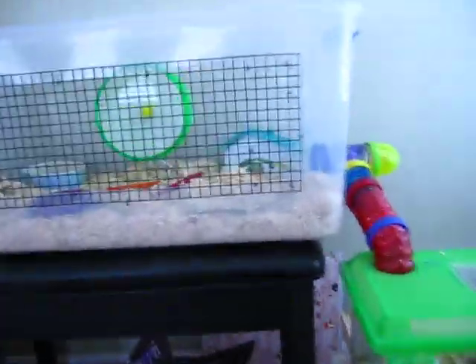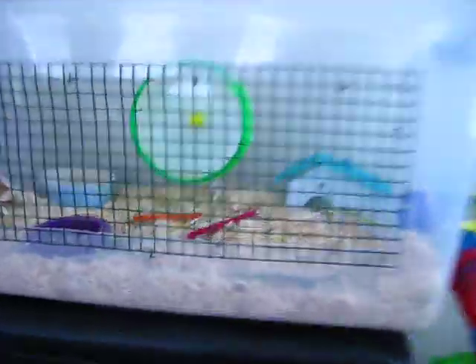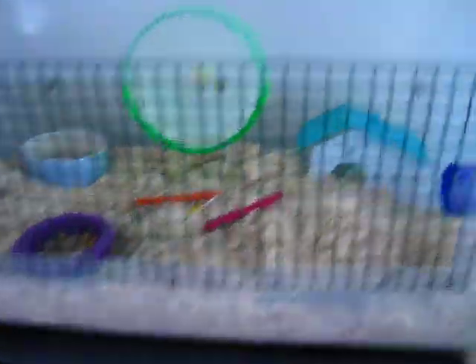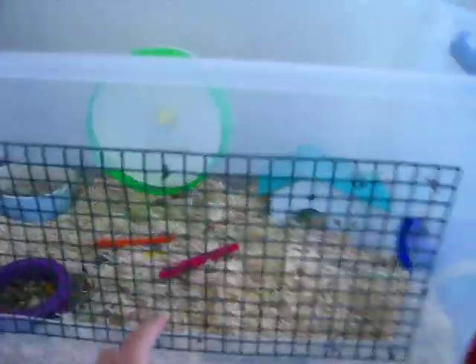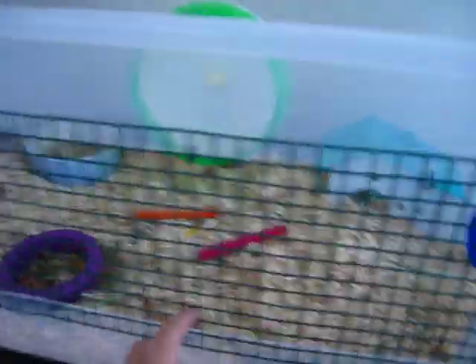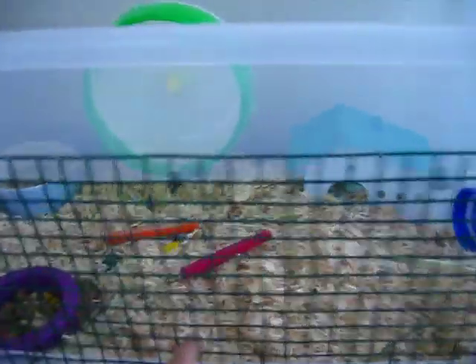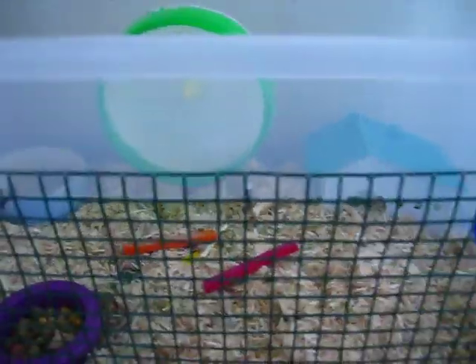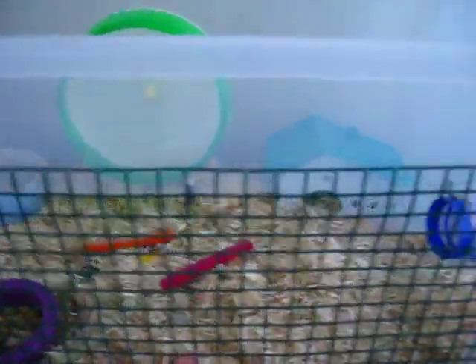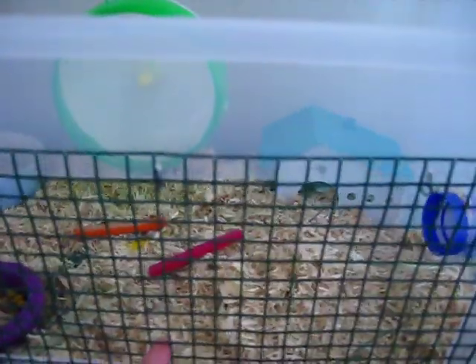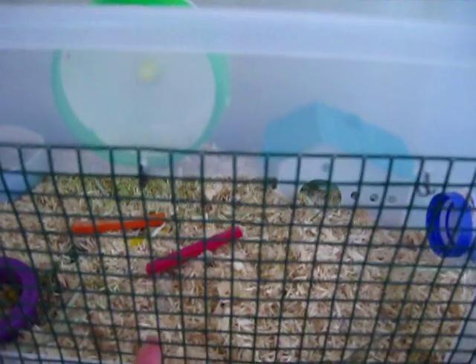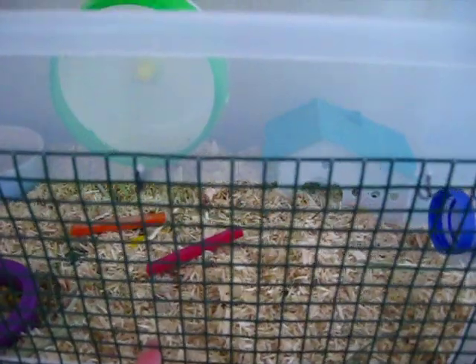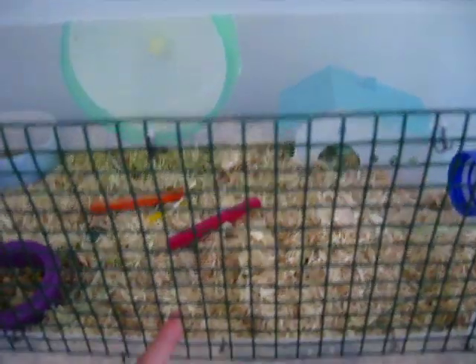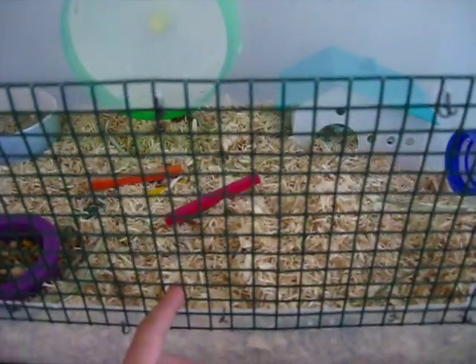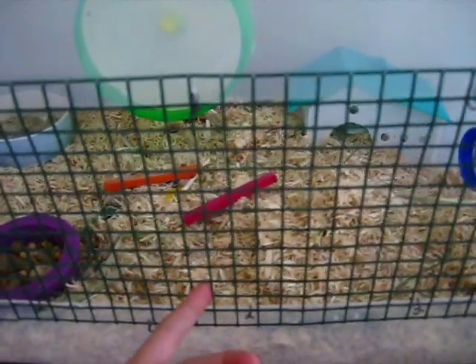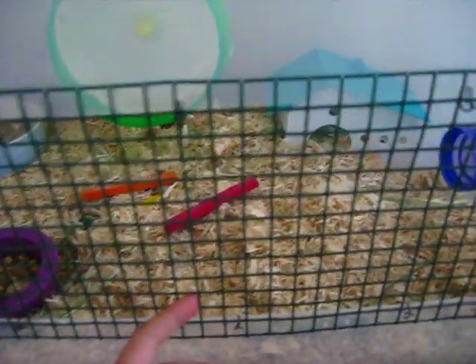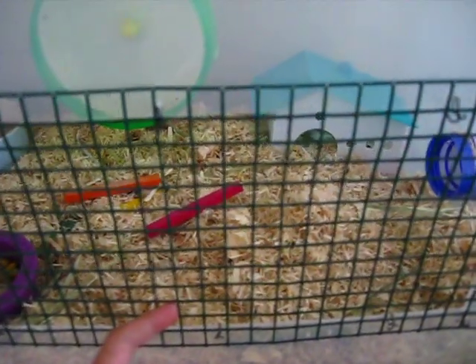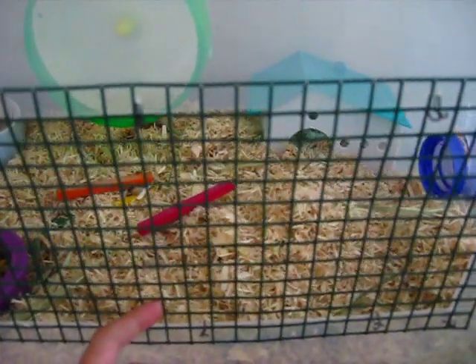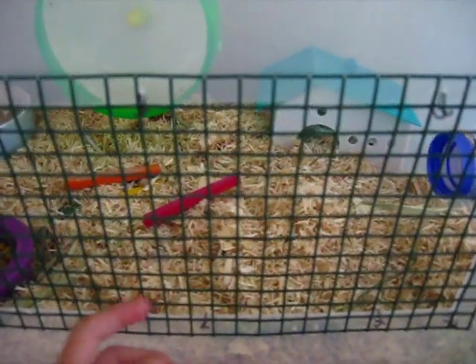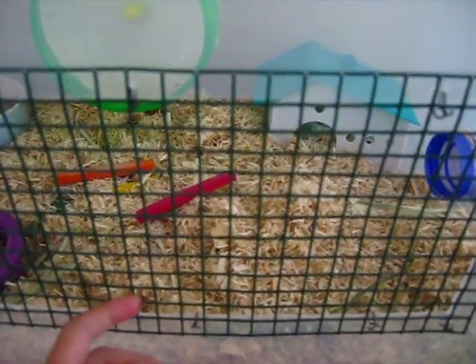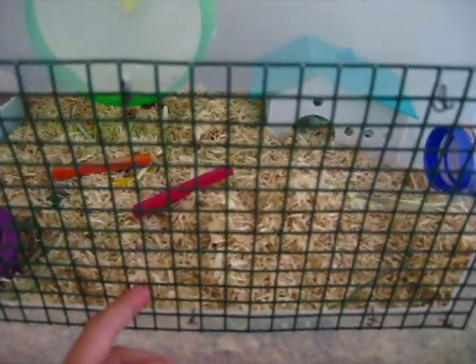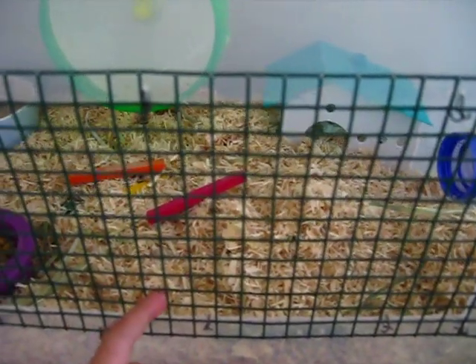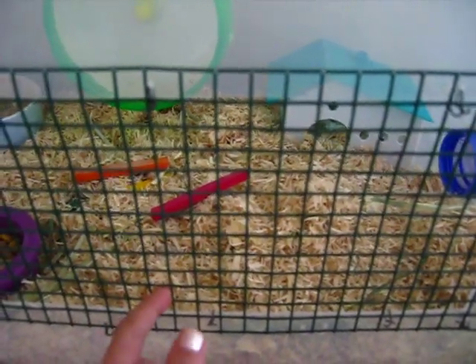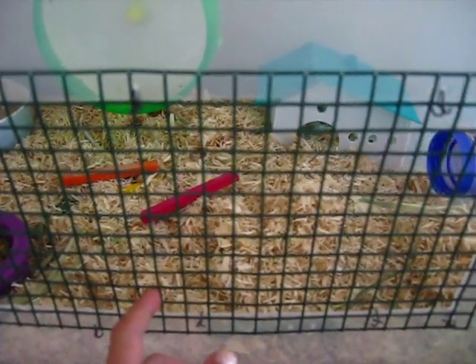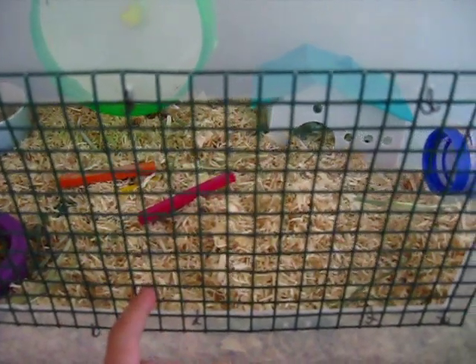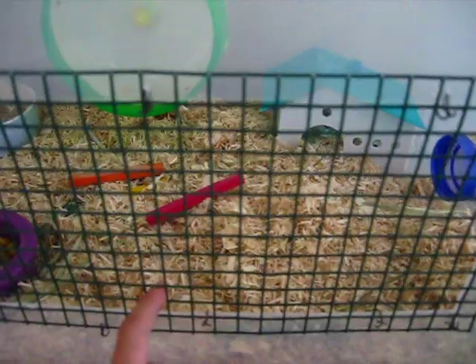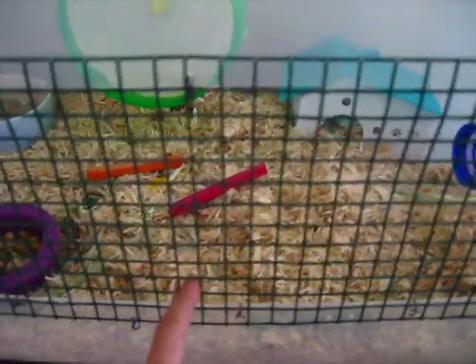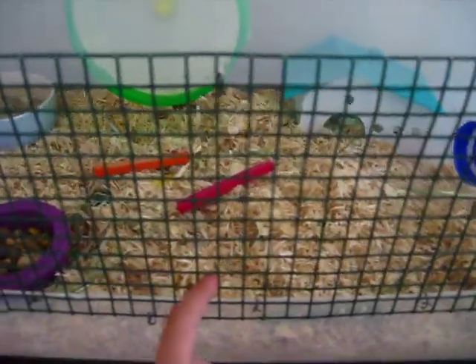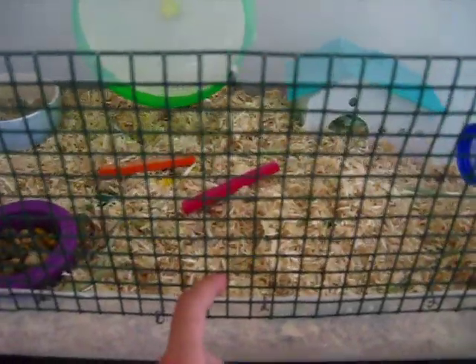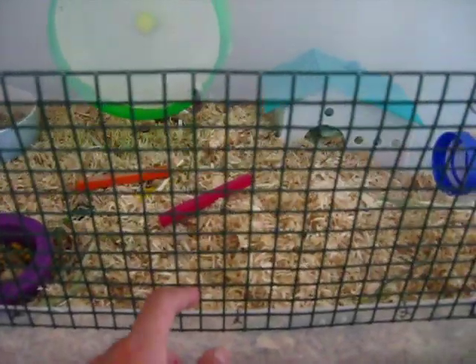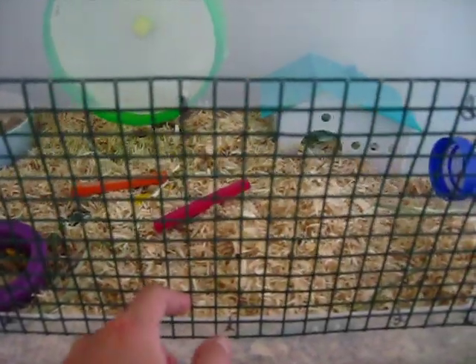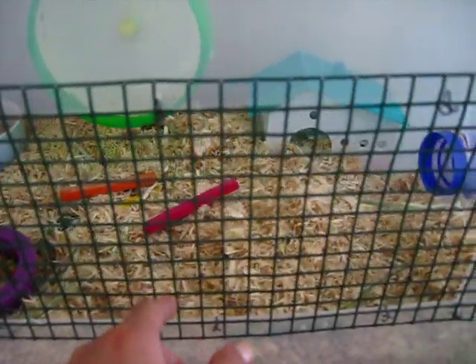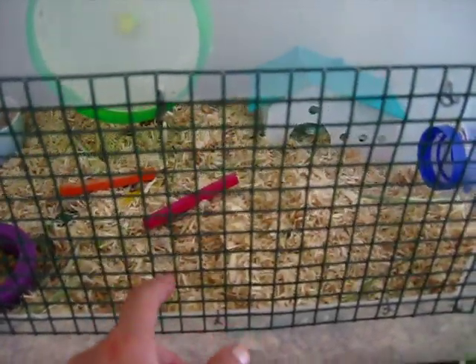And this is half inch mesh right here. I think it's perfect because you can see your hamster better, and my hamster is too big to fit through the holes. He's not much of a chewer either.